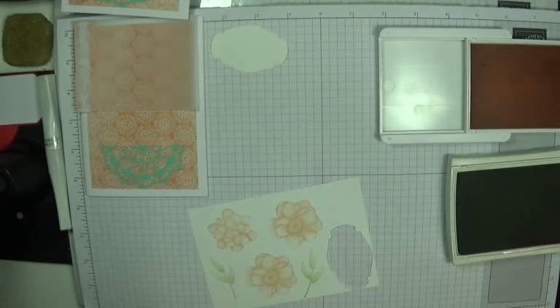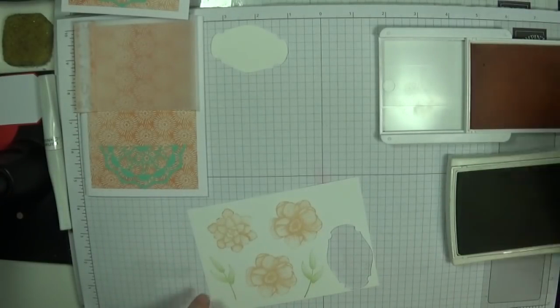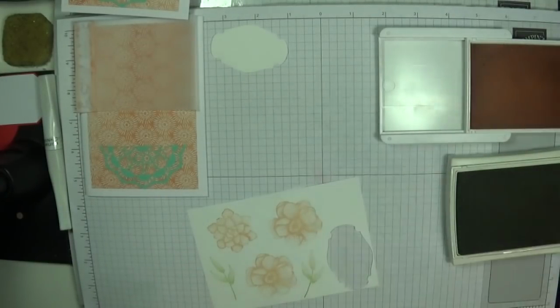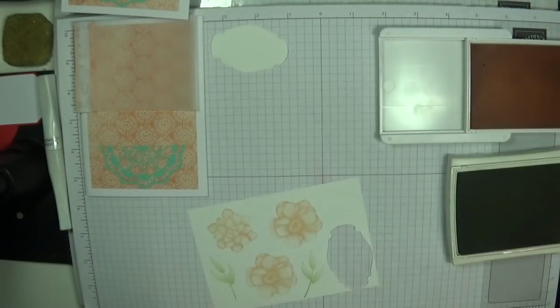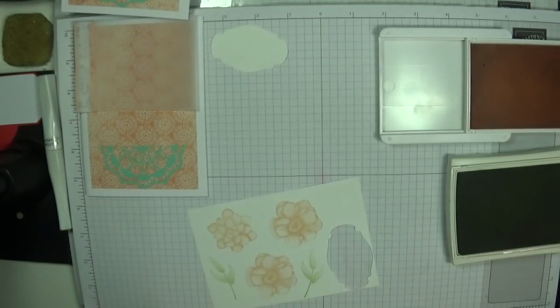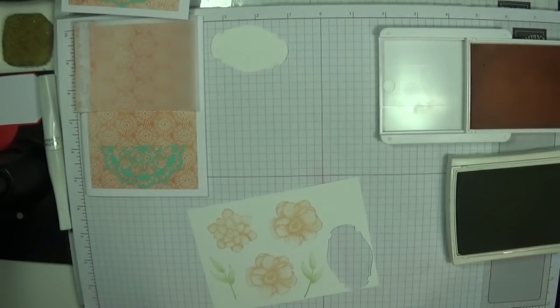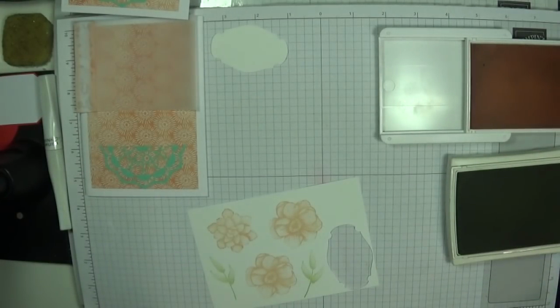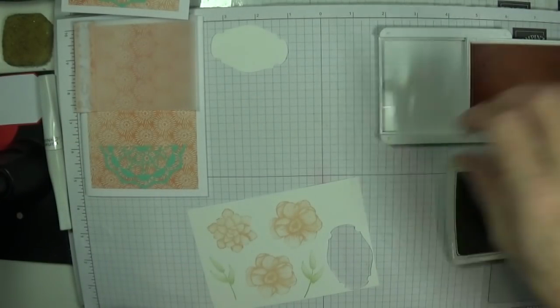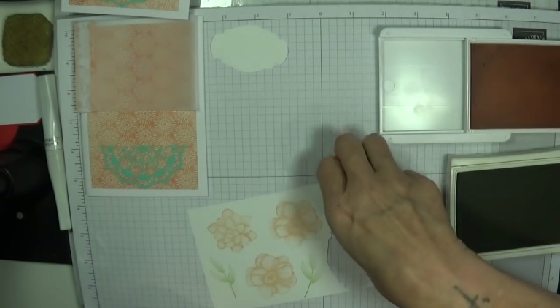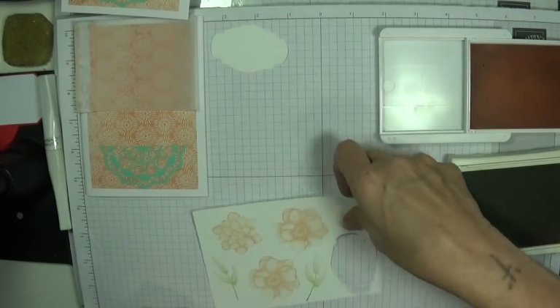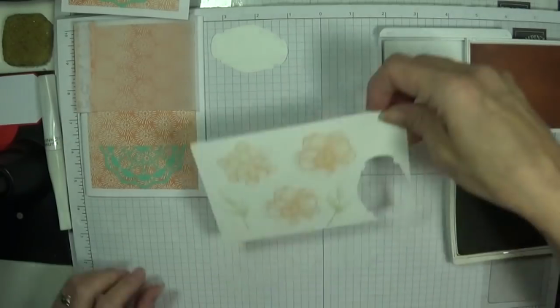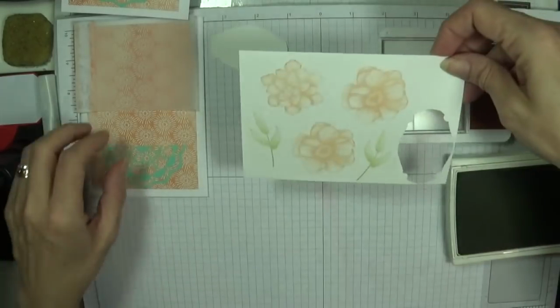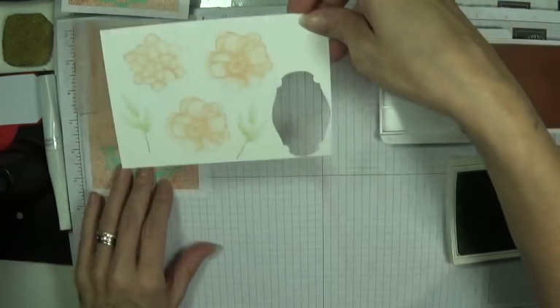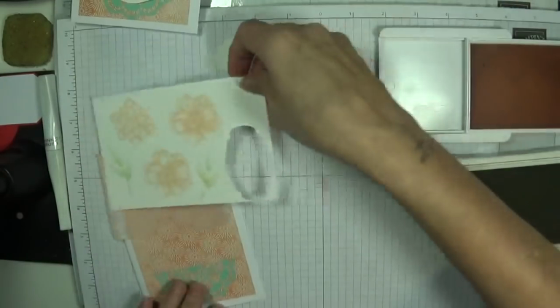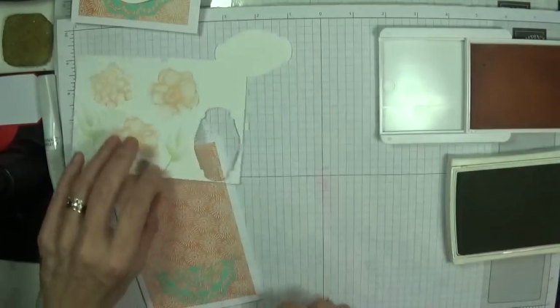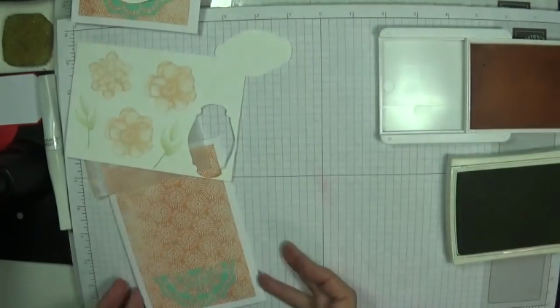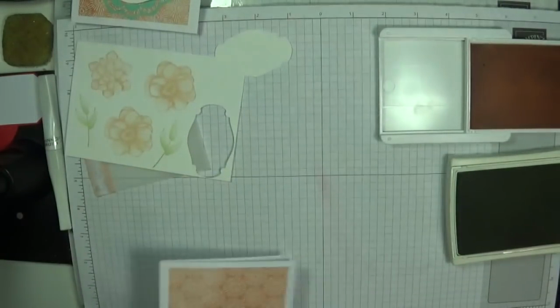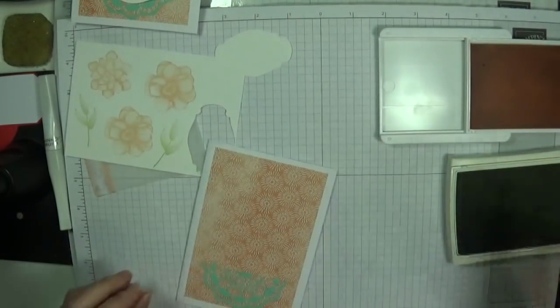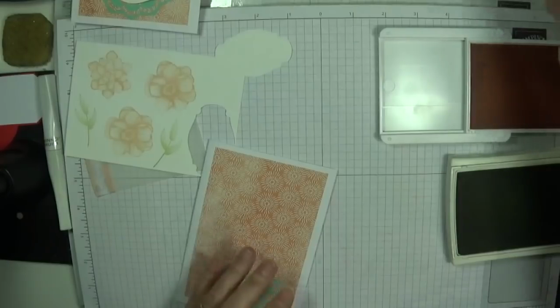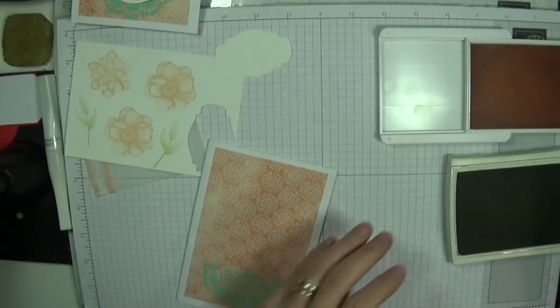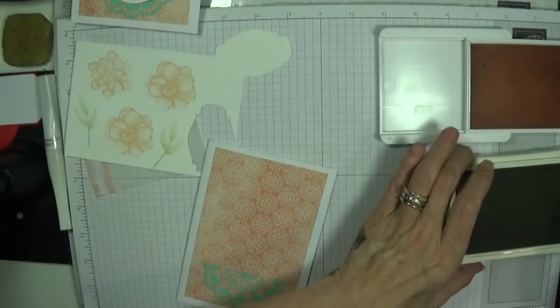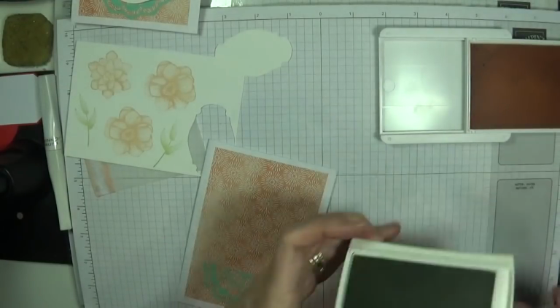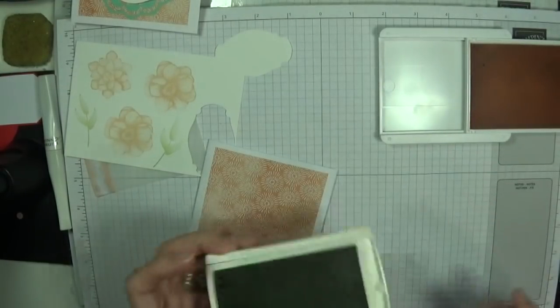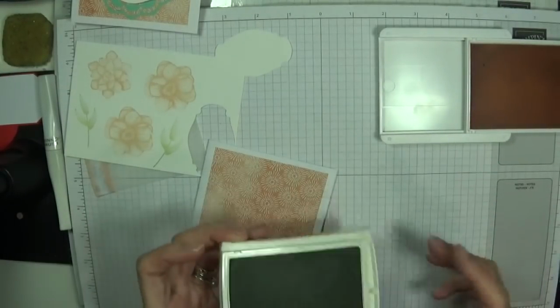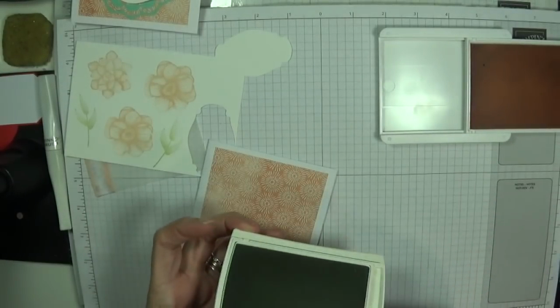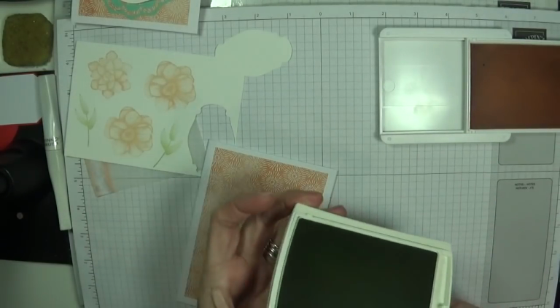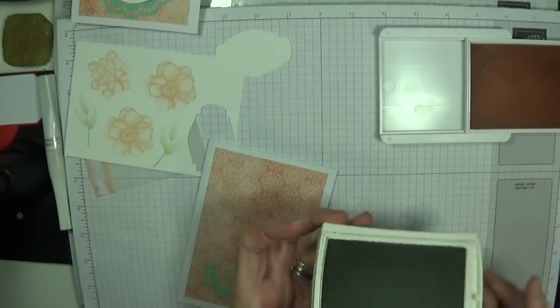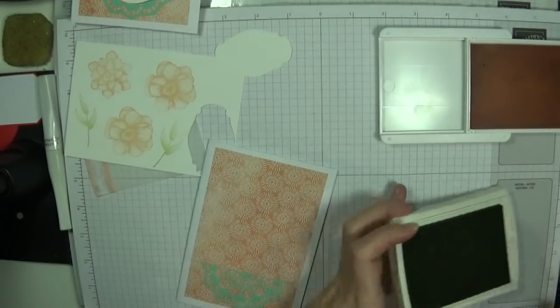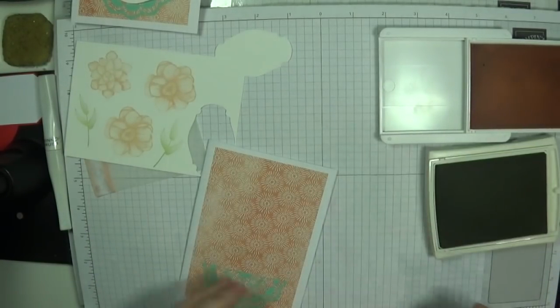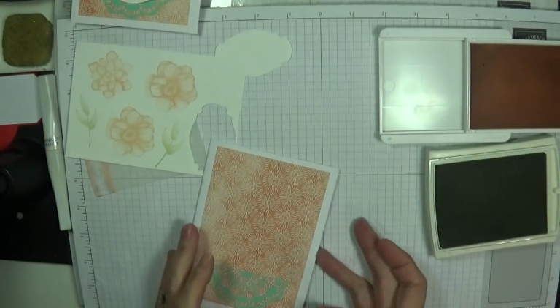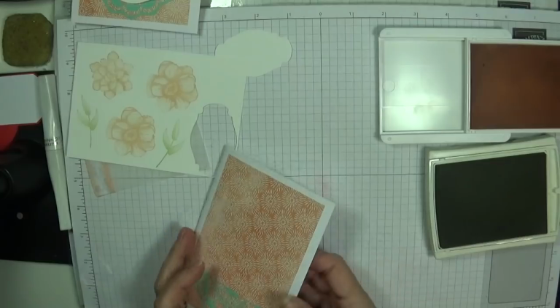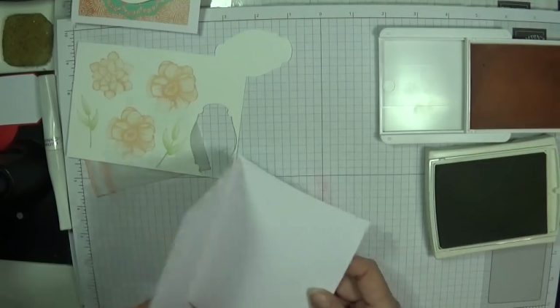And we're going to just stamp them randomly on my card — they're just so sweet. There are dies for this set which I will order before time runs out. Beautiful. I want two of the leaves. Let's grab this. We could do alternate colours, couldn't we? For the inside.